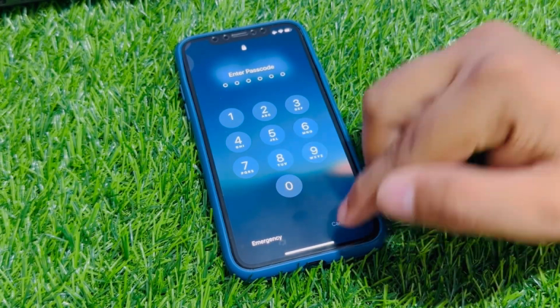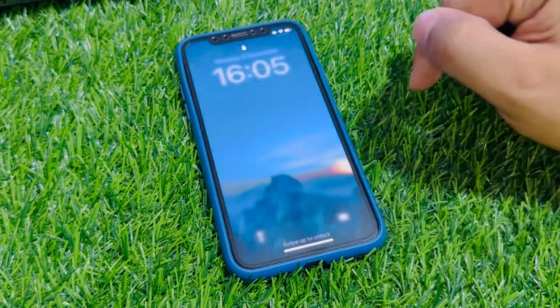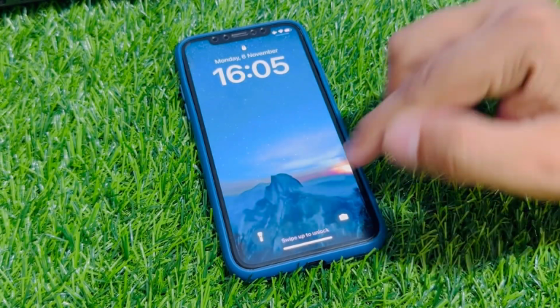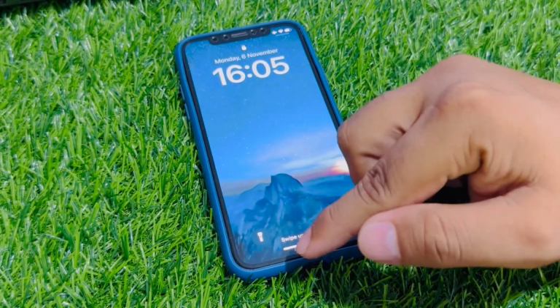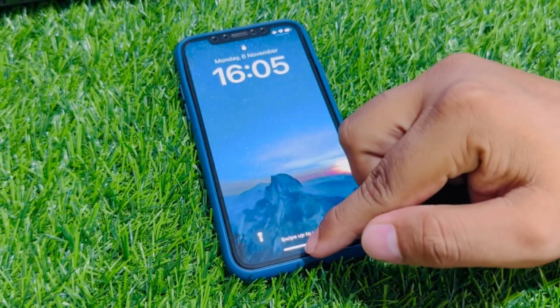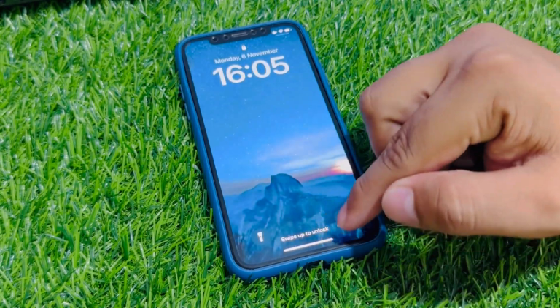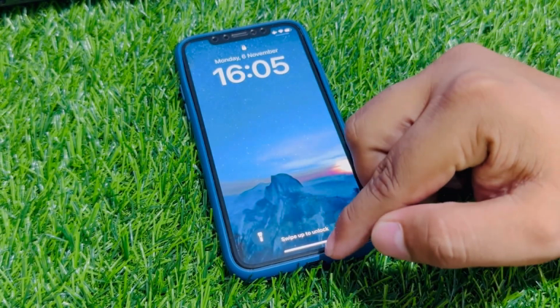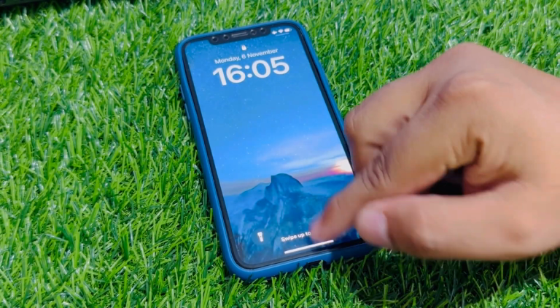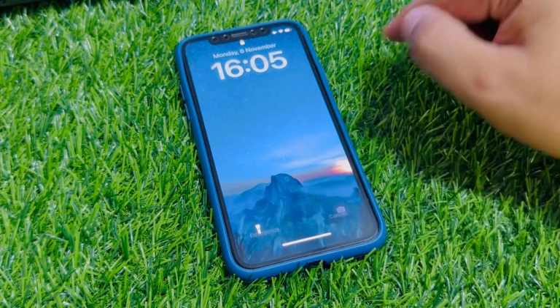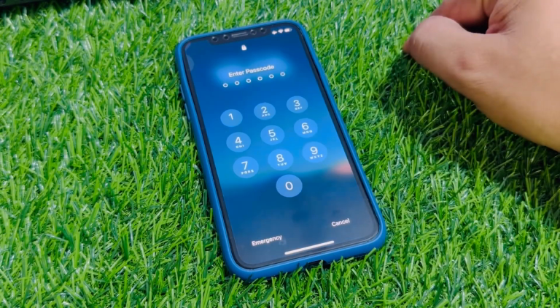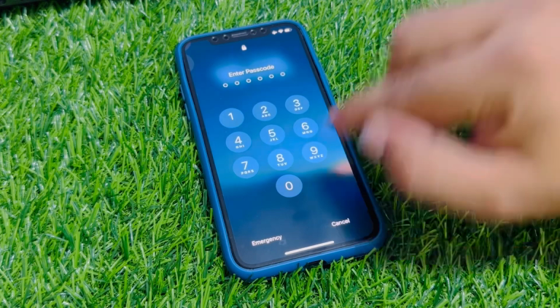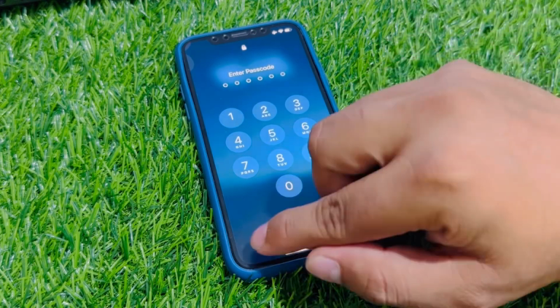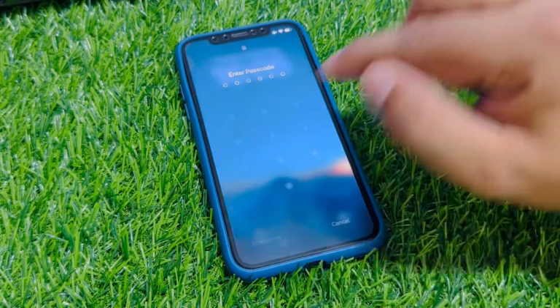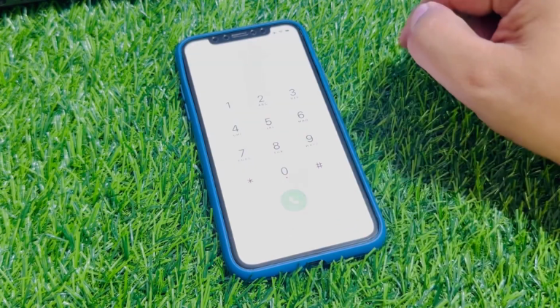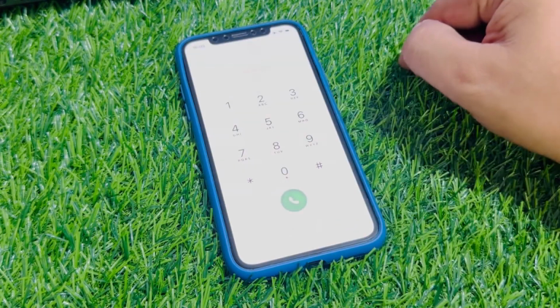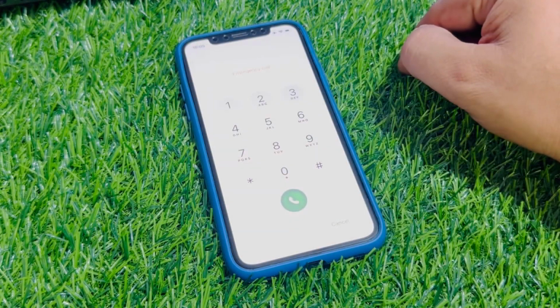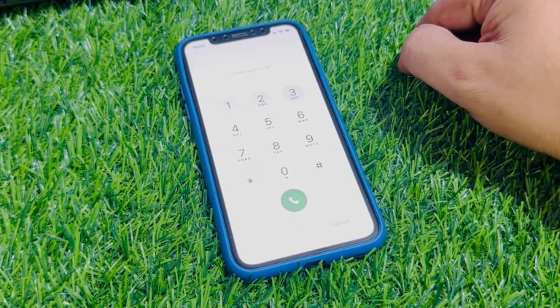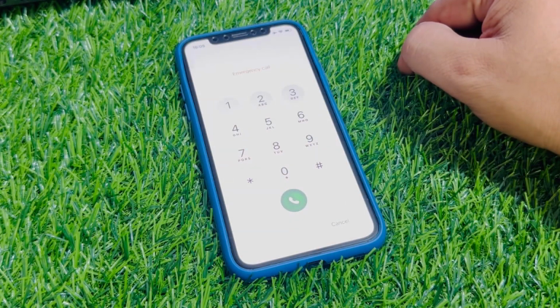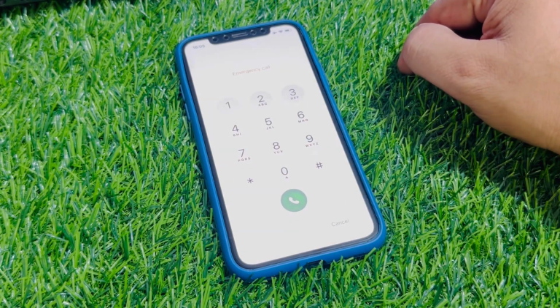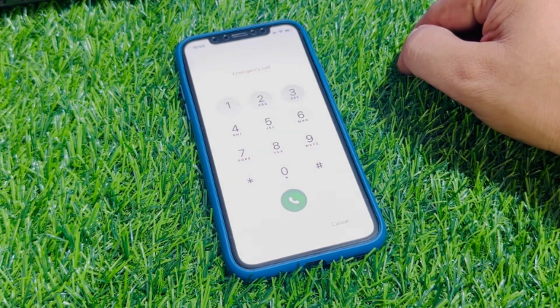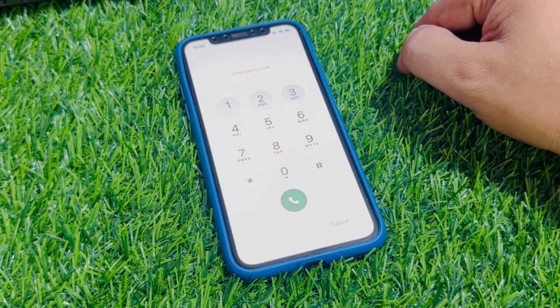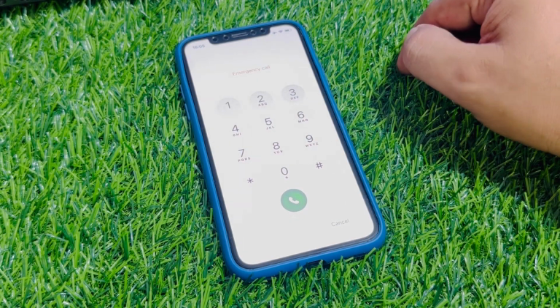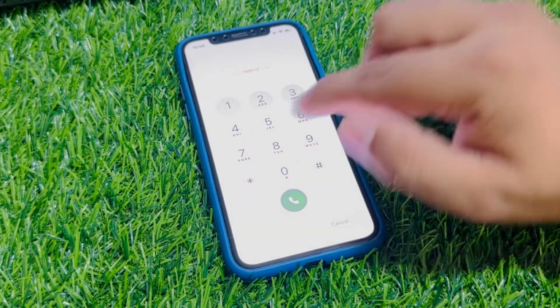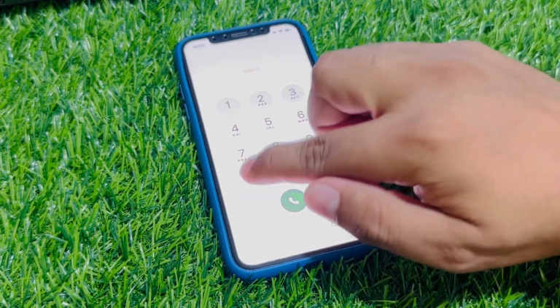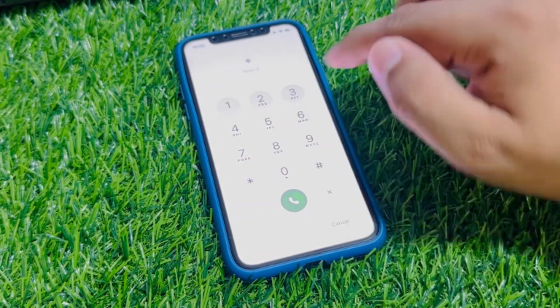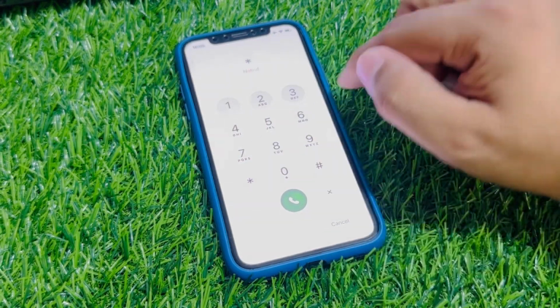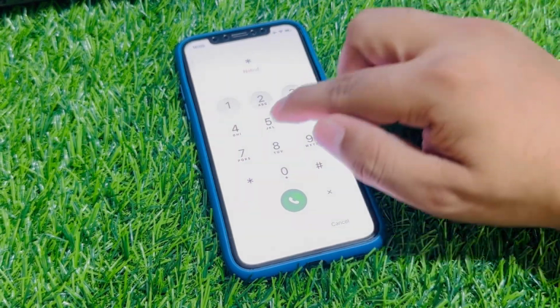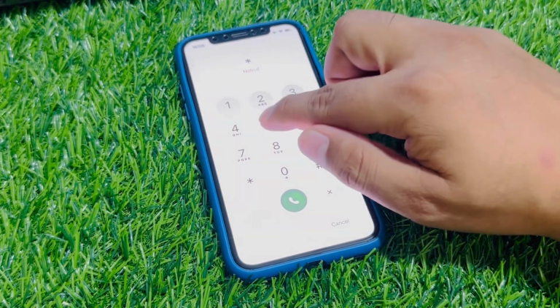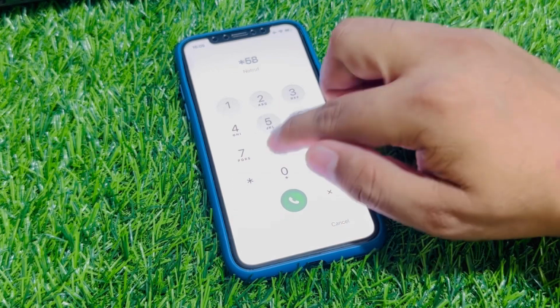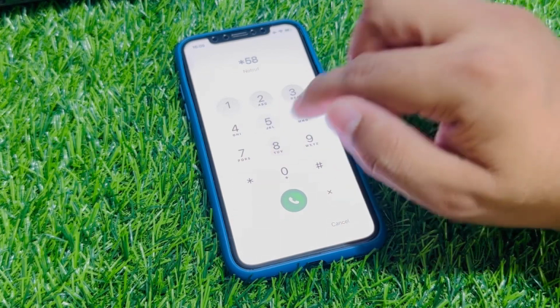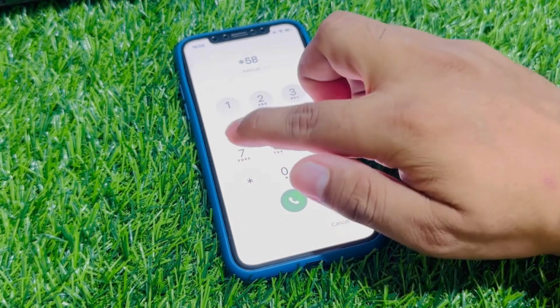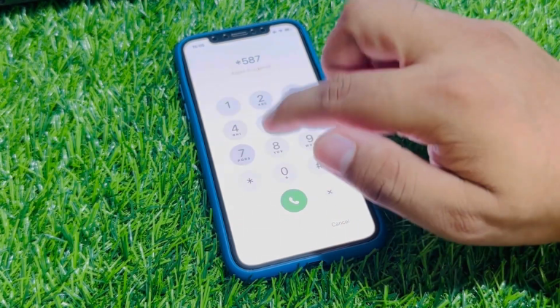Tap on cancel. Again, swipe up to unlock. Tap on emergency. Enter the secret pin: star 587.